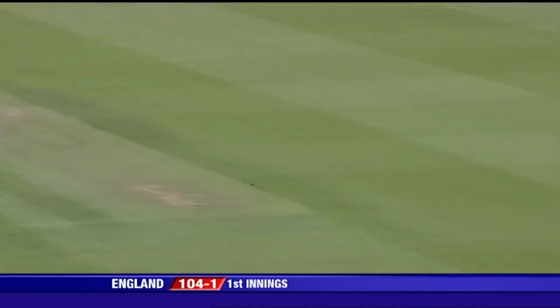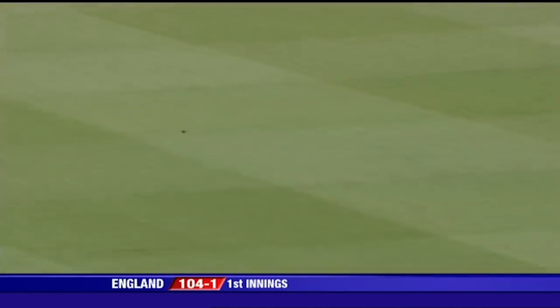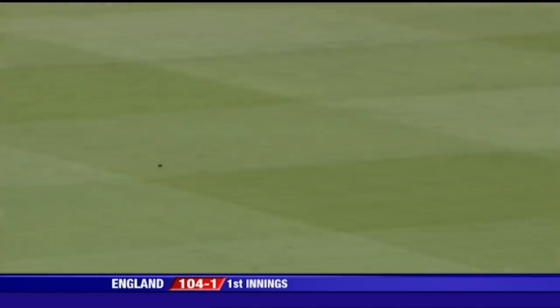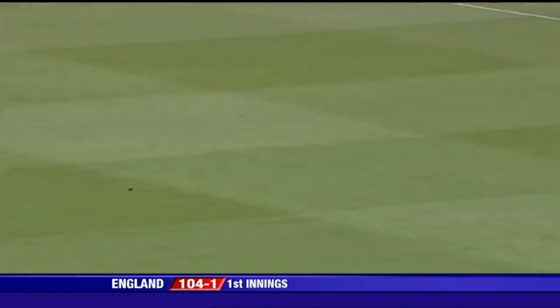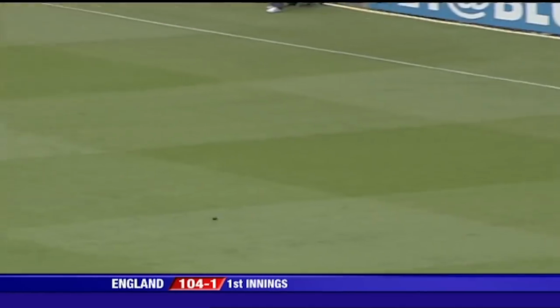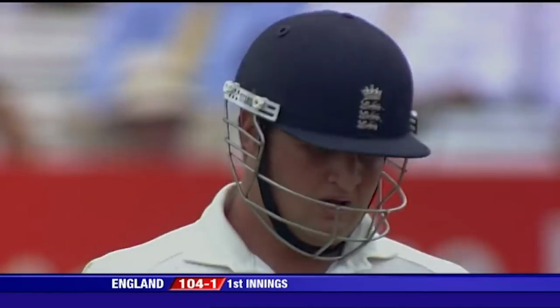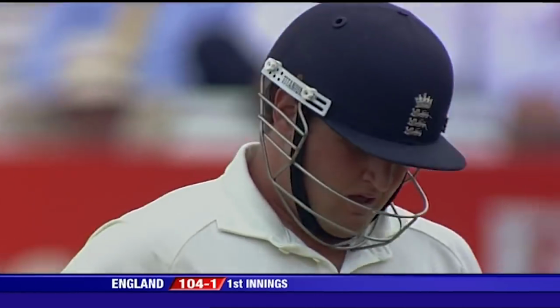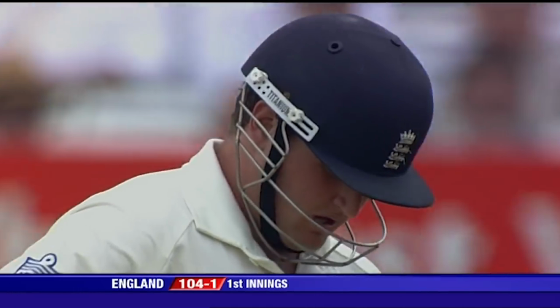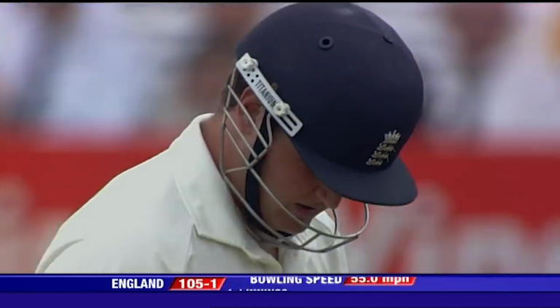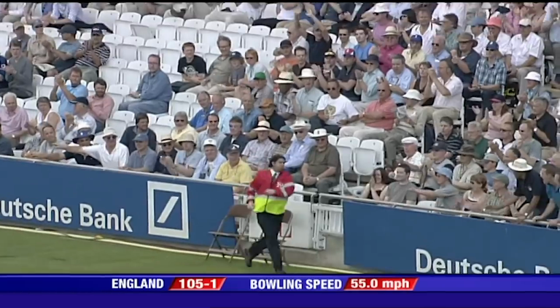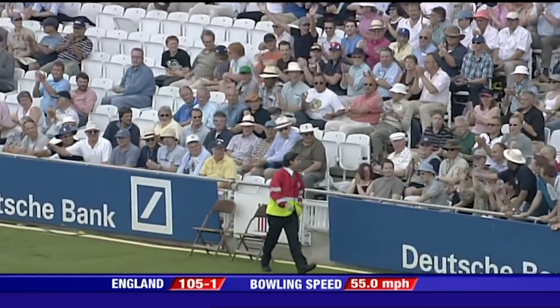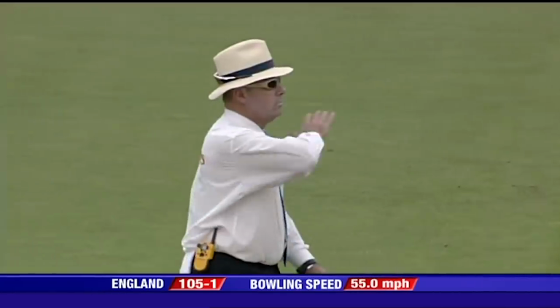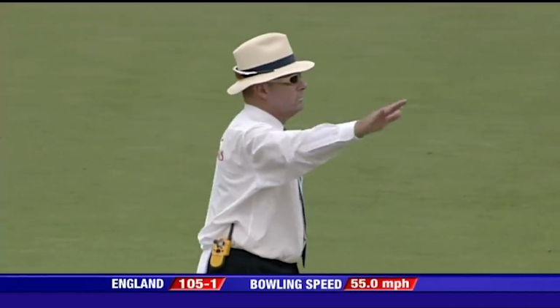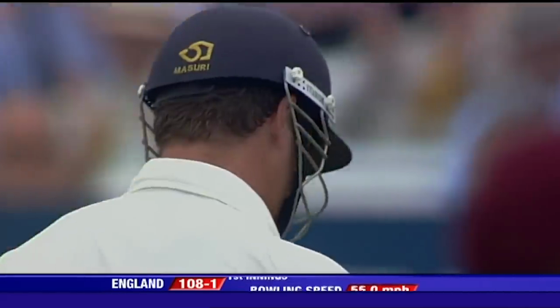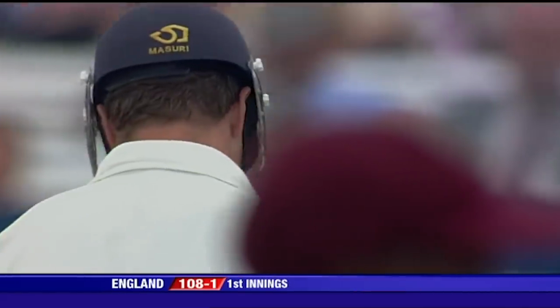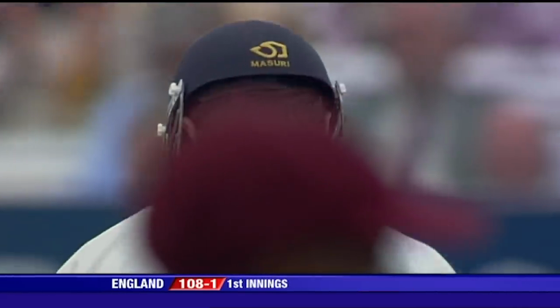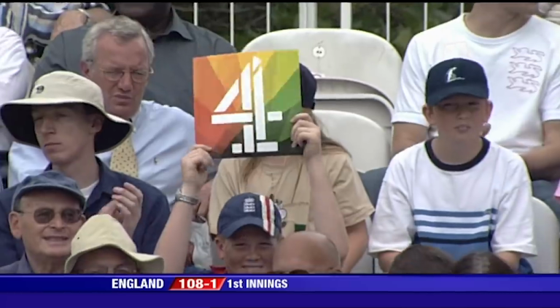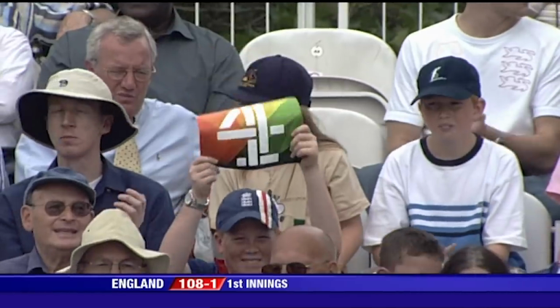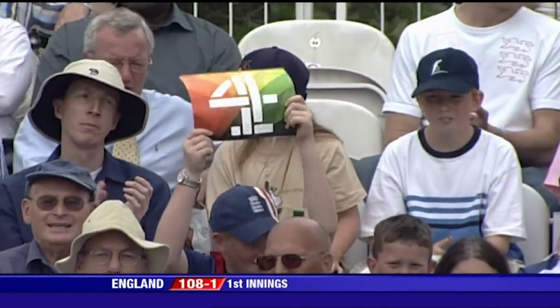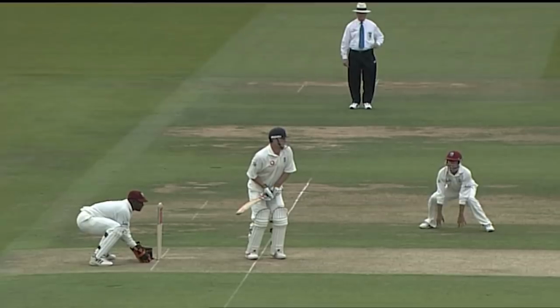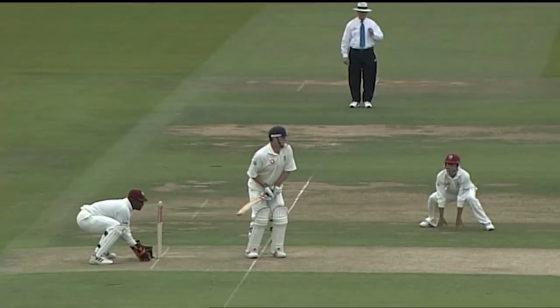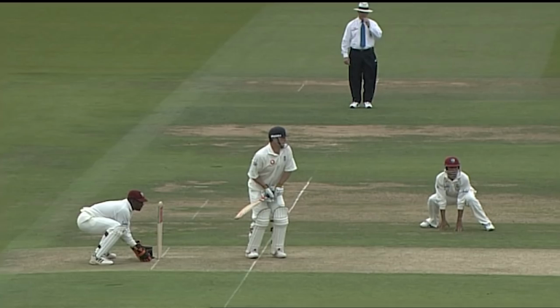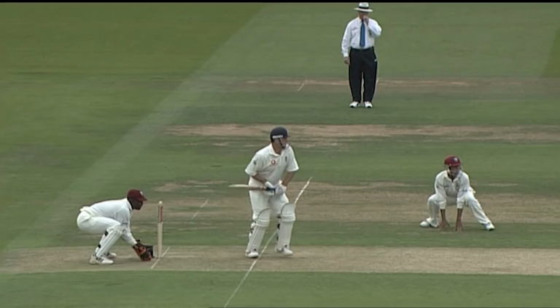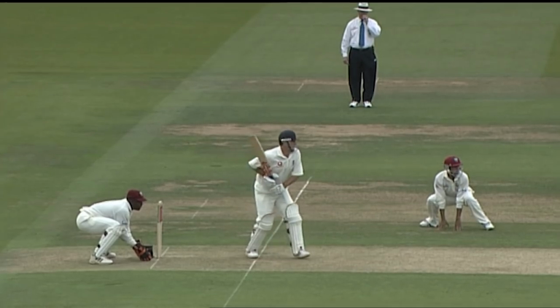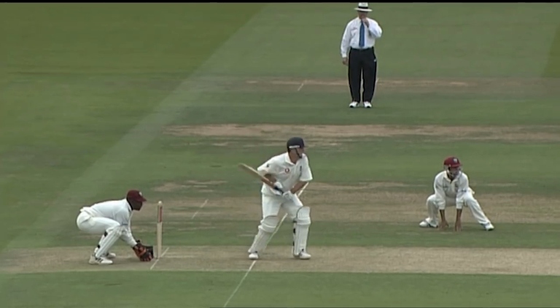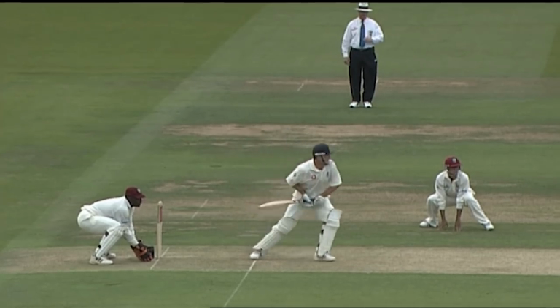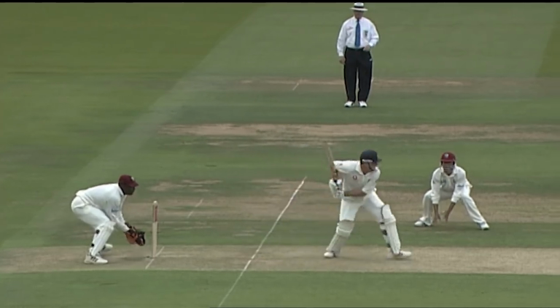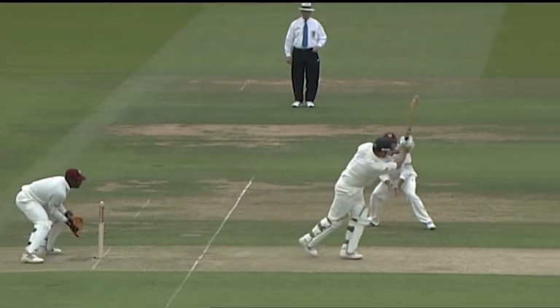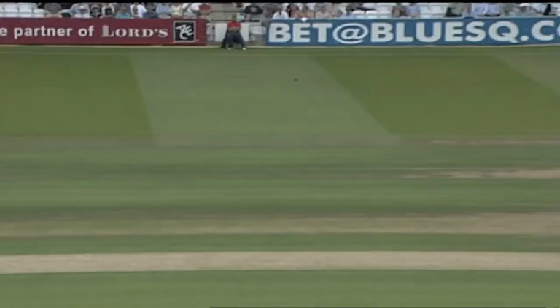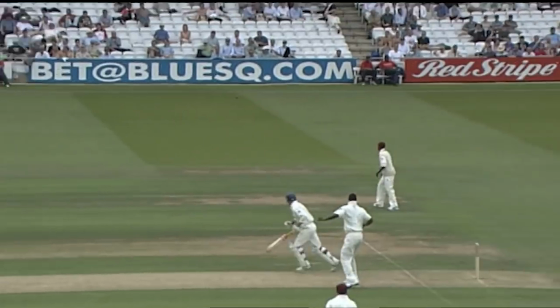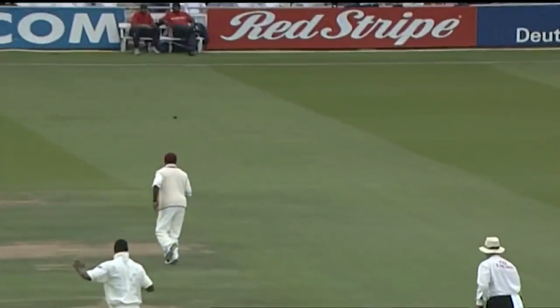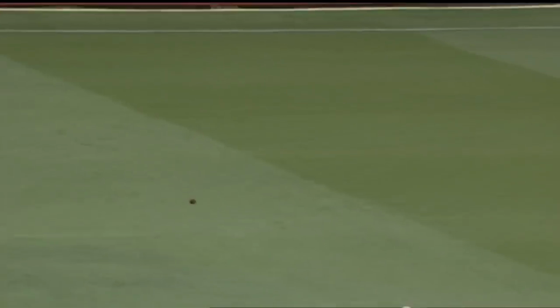Key down the ground. Very confident stroke from Robert Key. The drive in the last over lacked authority, but there was nothing unsure about that. Very positive.